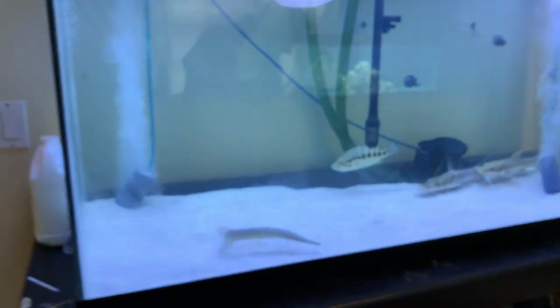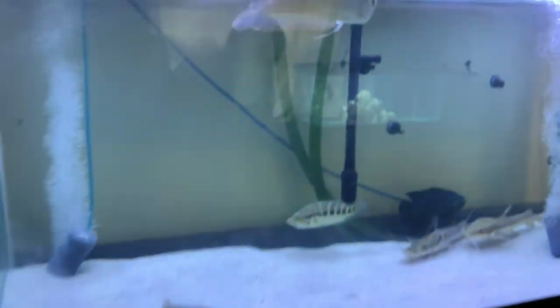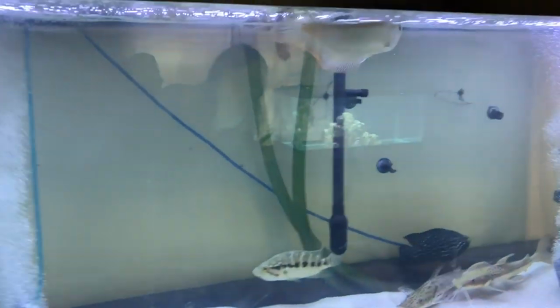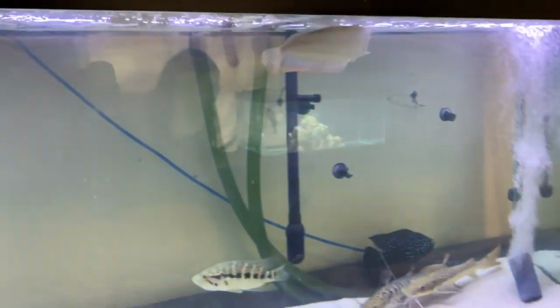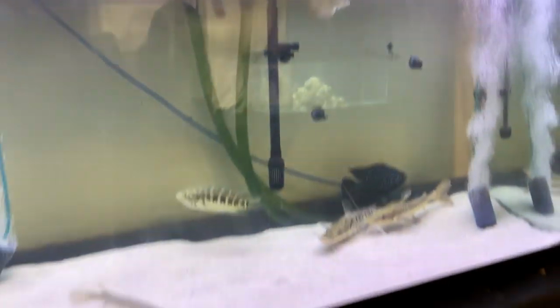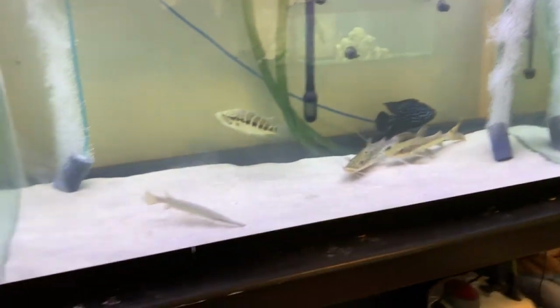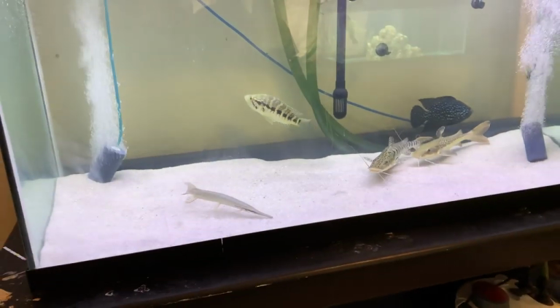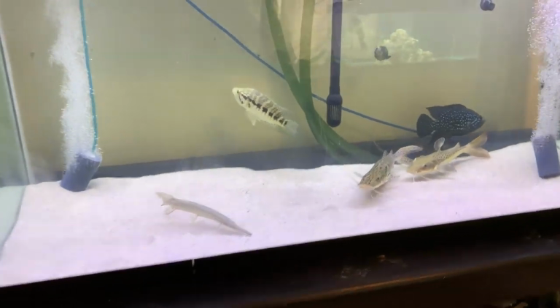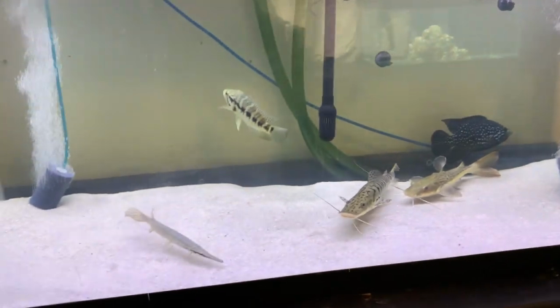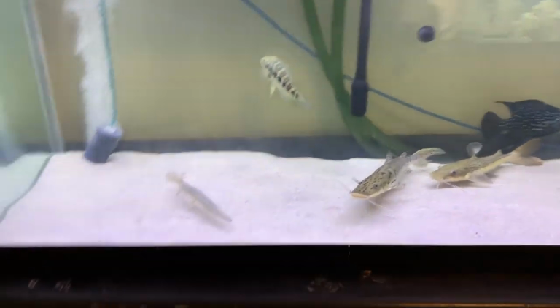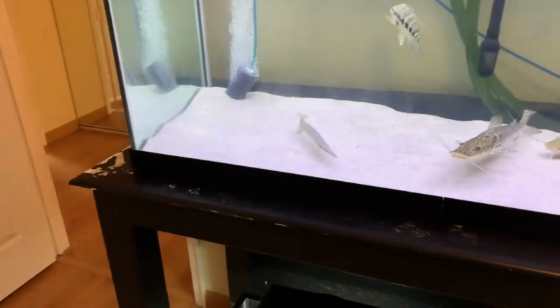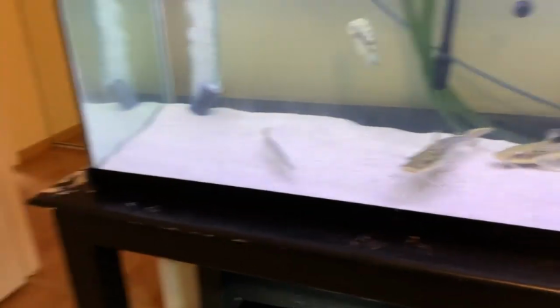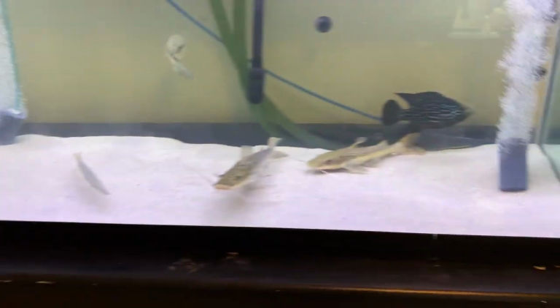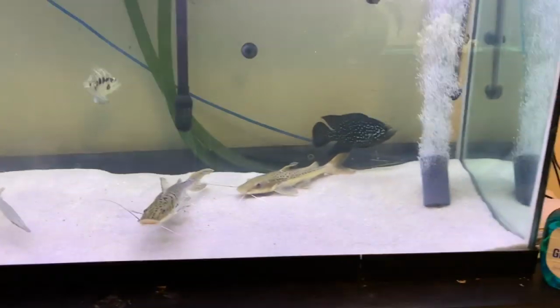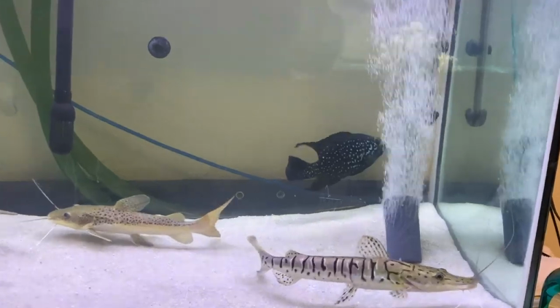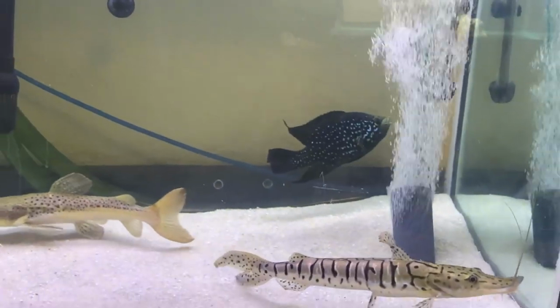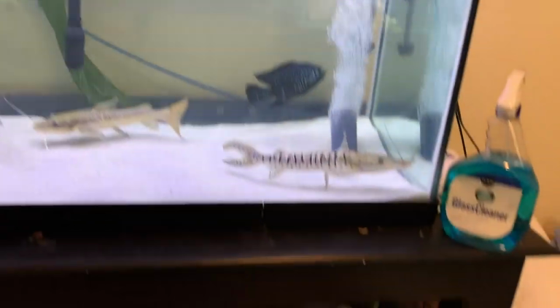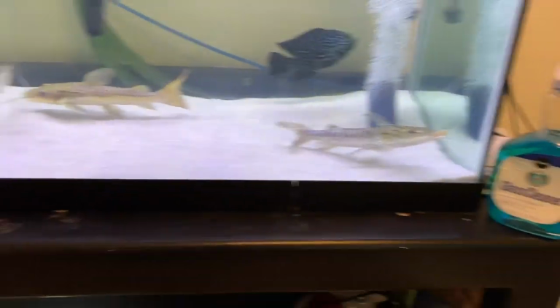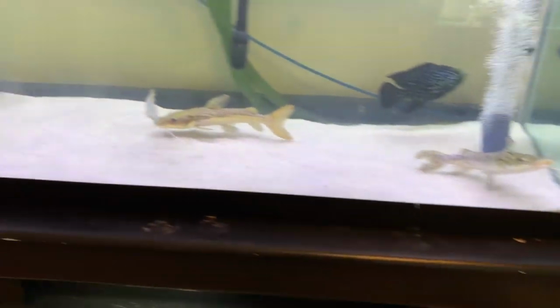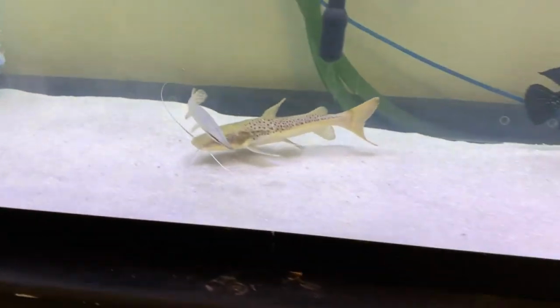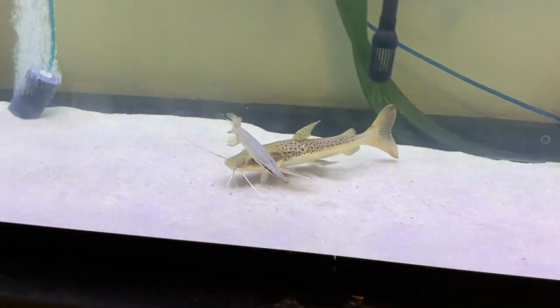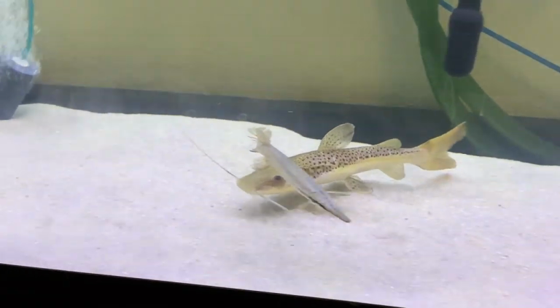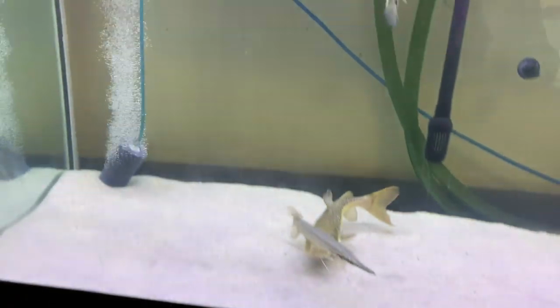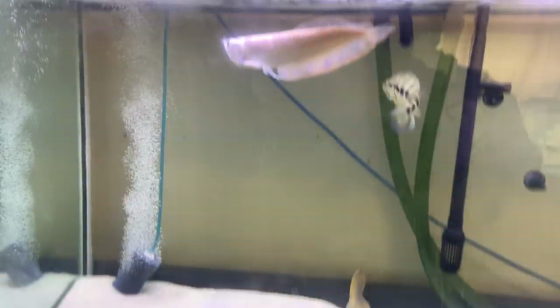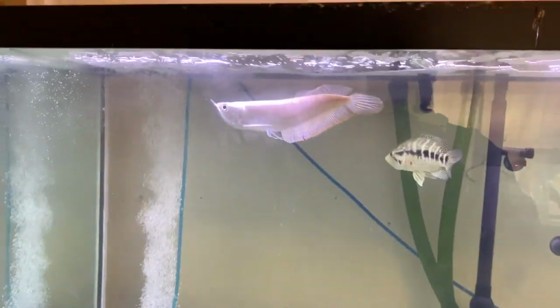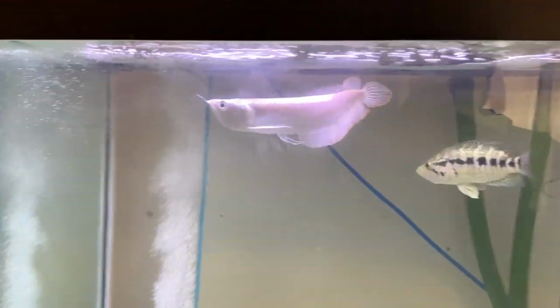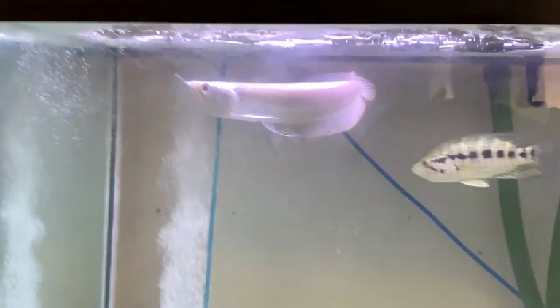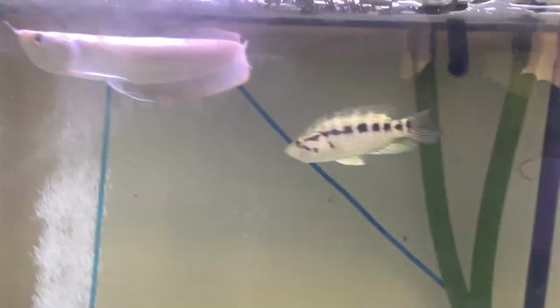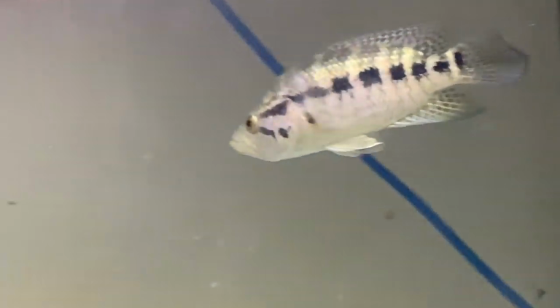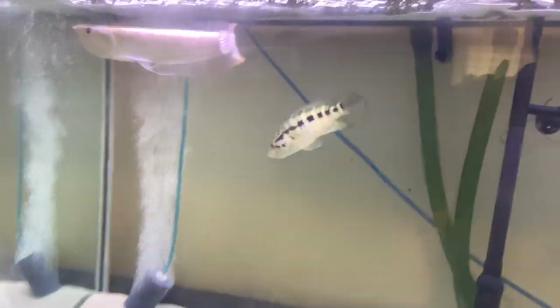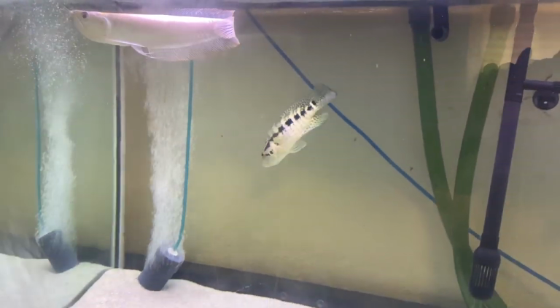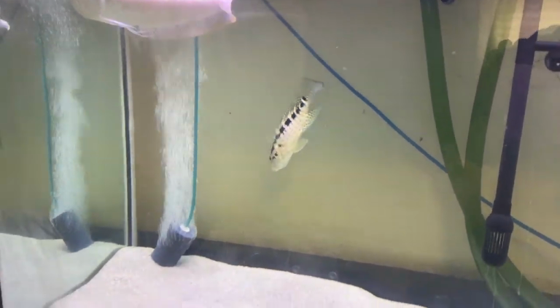Here we are at the monster fish tank — well, mini monster fish tank. And everyone's doing good. You got Cosmo, Kylie, Chris, Gary, Juan, and Mick Jagger's doing good.